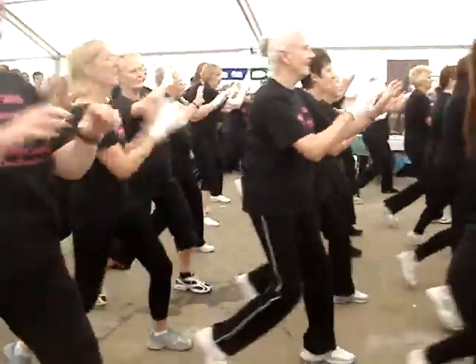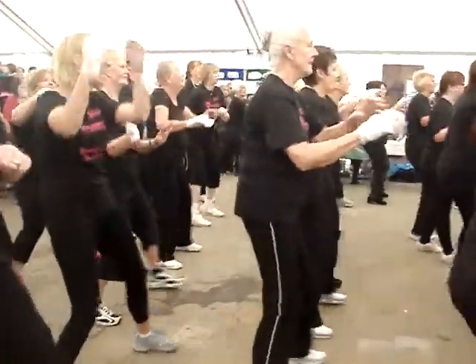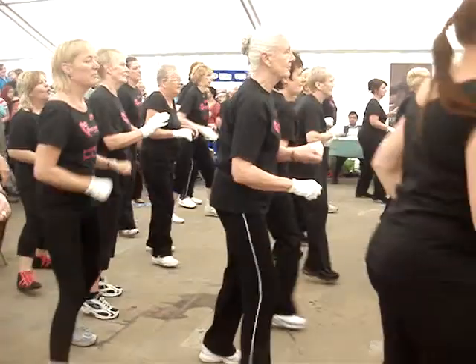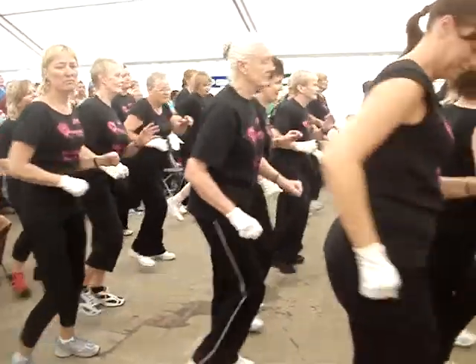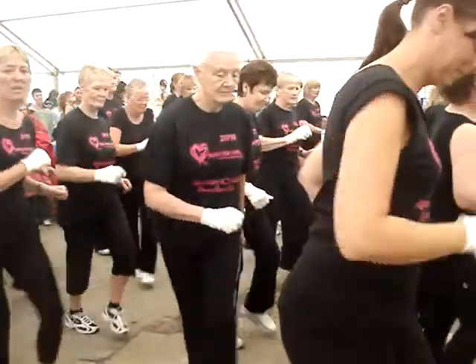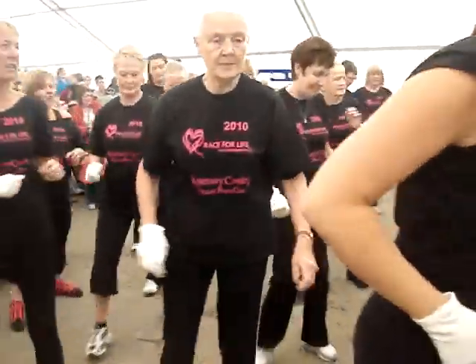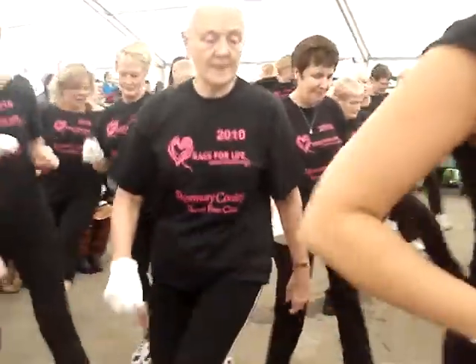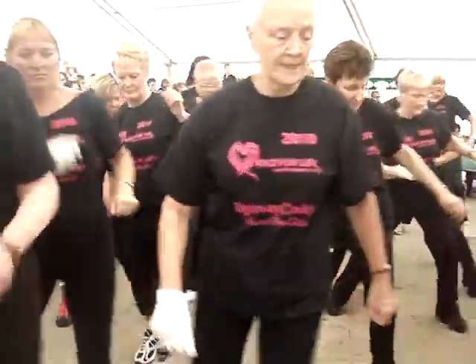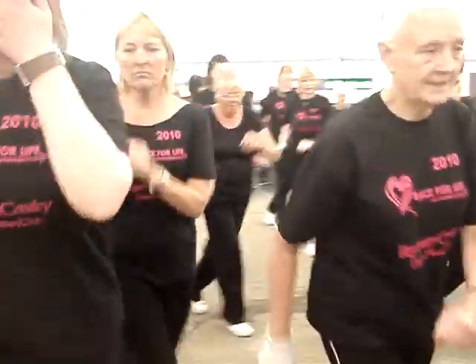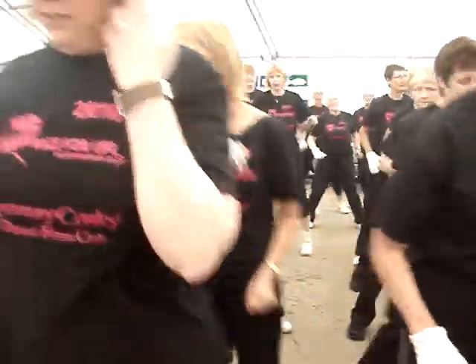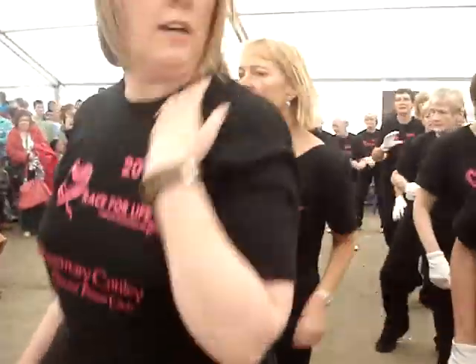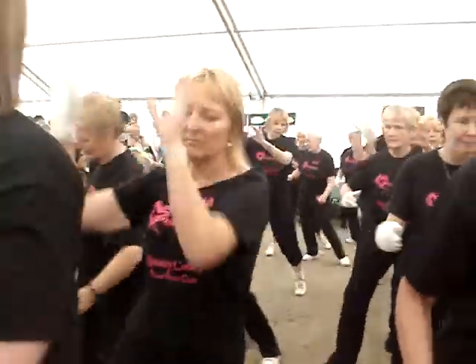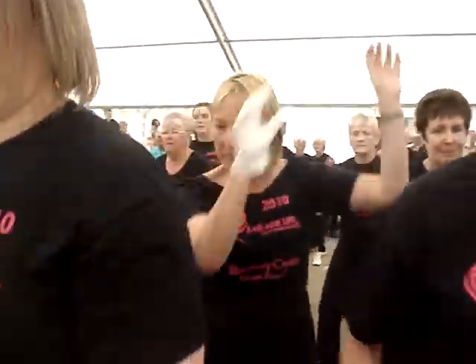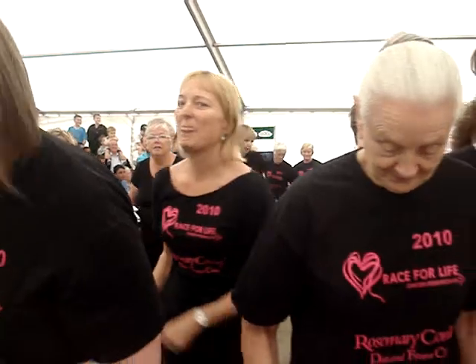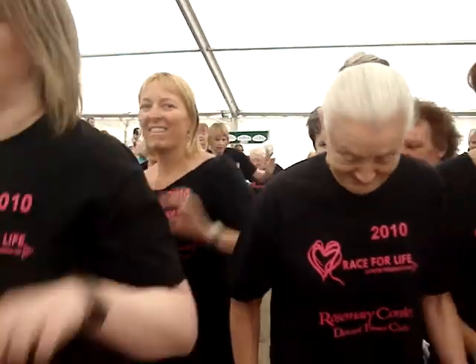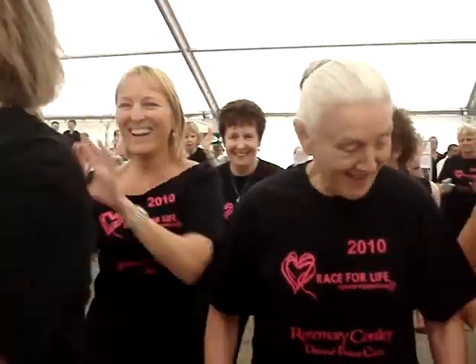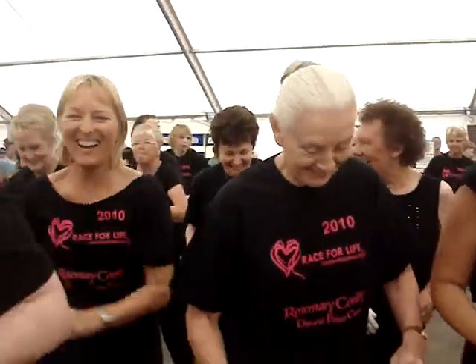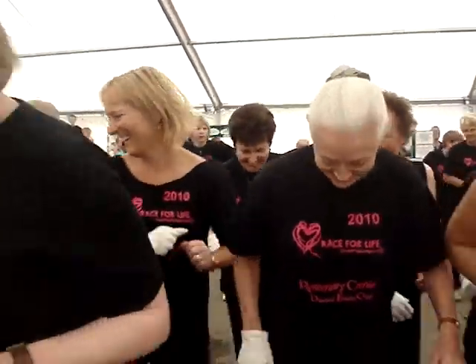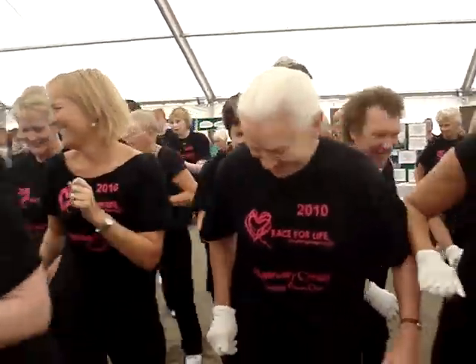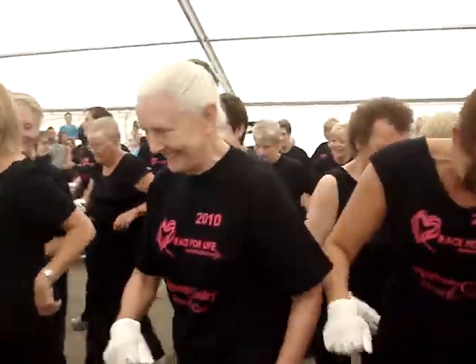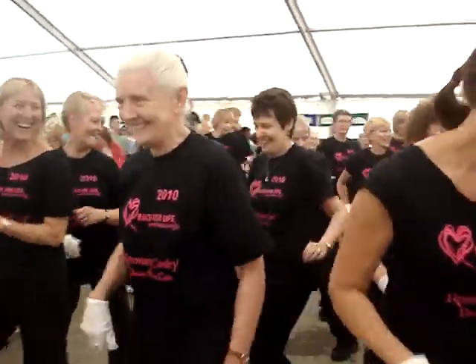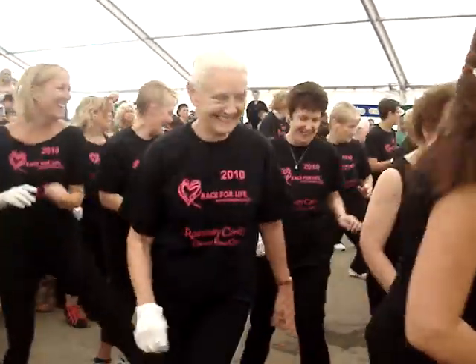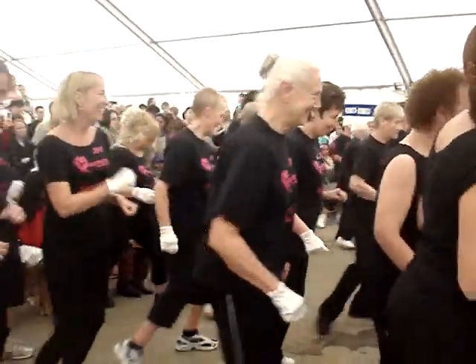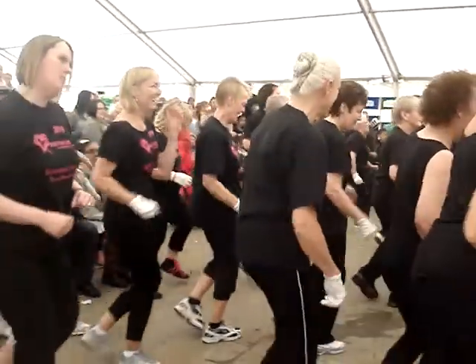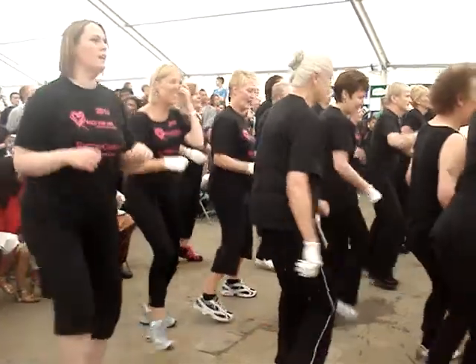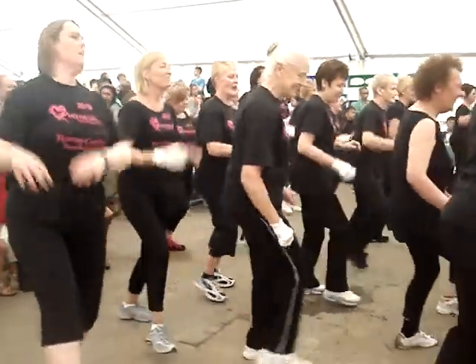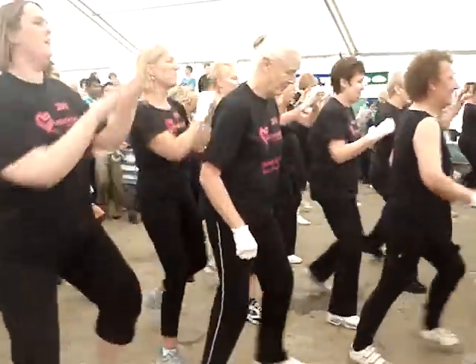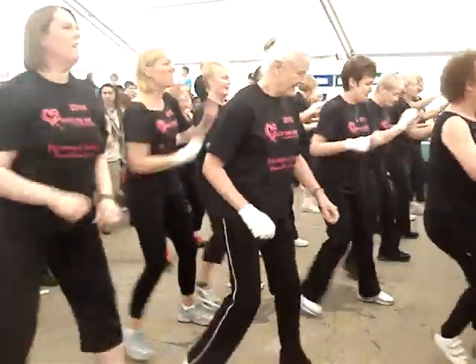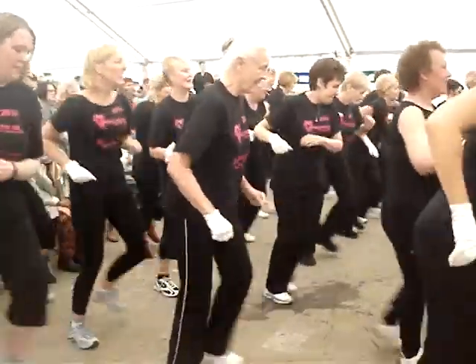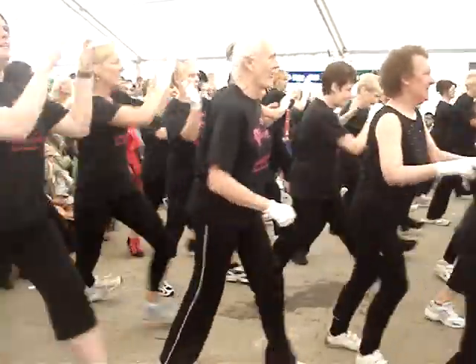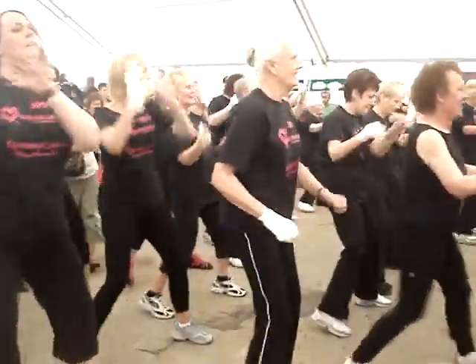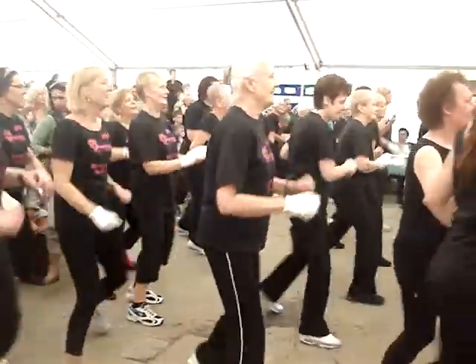L step. Step across. Turn. Up. Swing your right. And your left. Step across. Turn. Up. Swing your right. And your left.